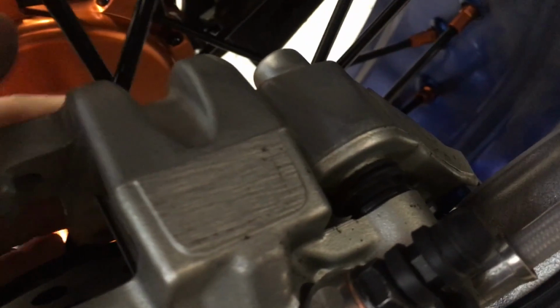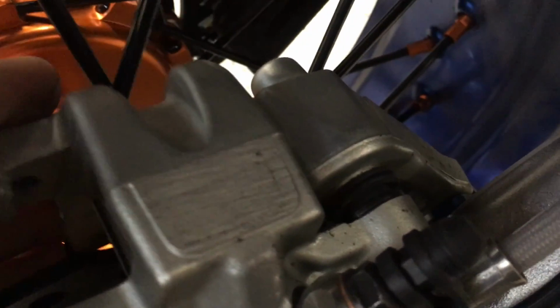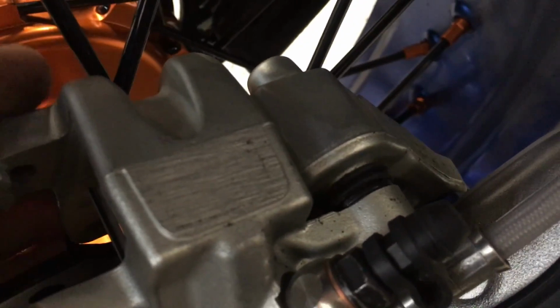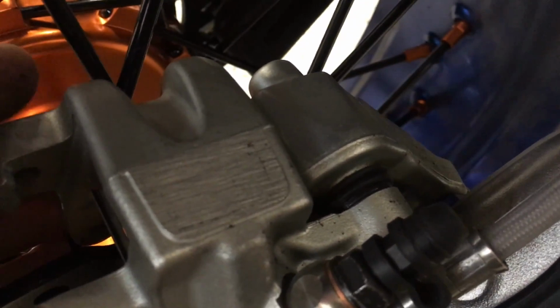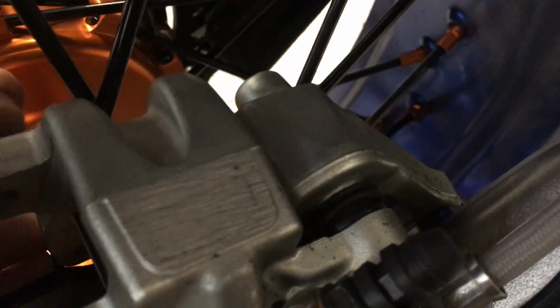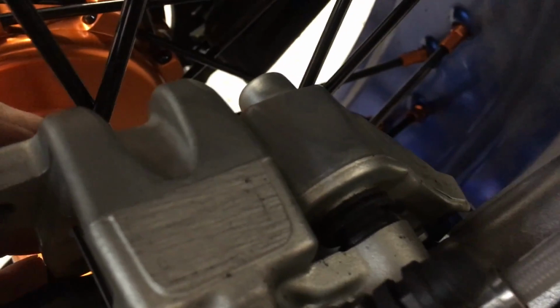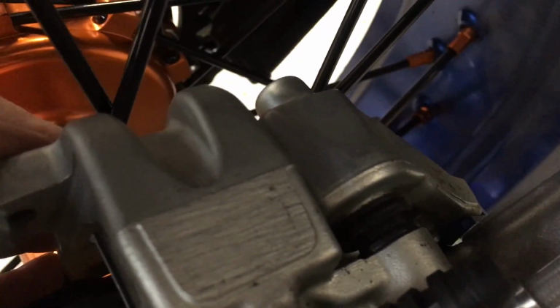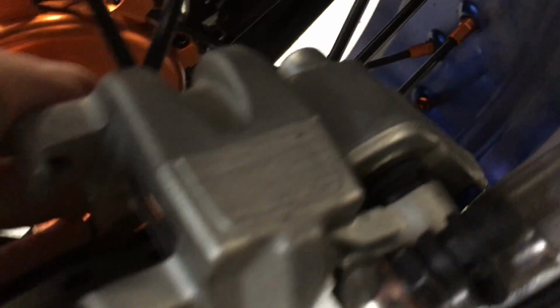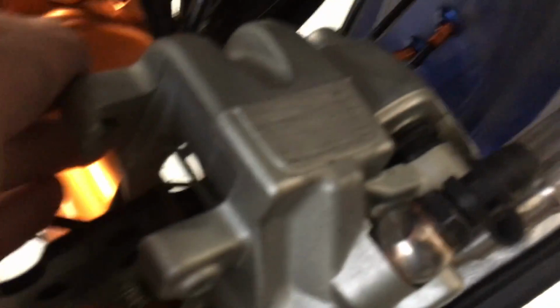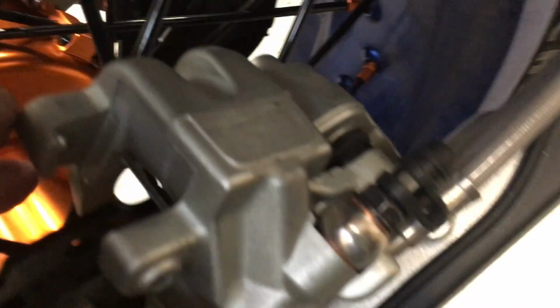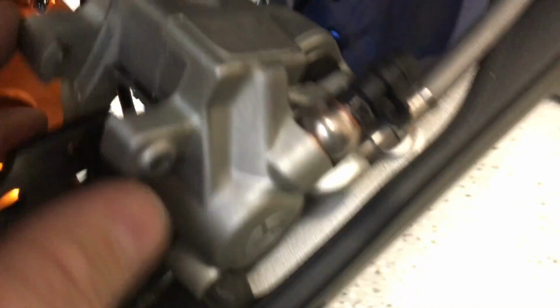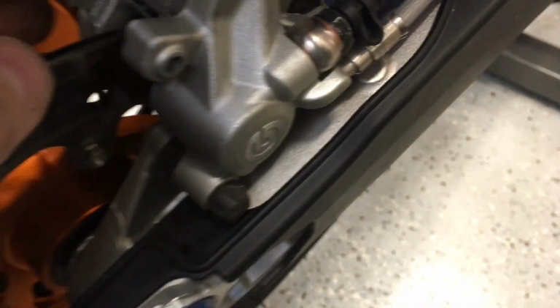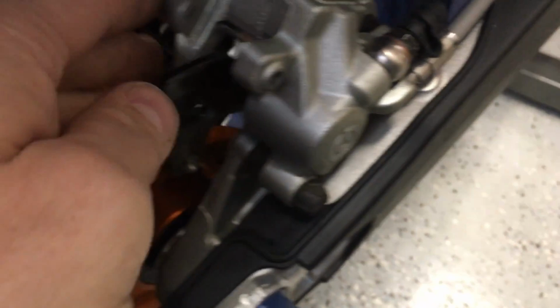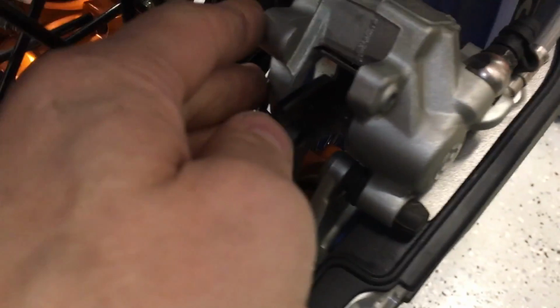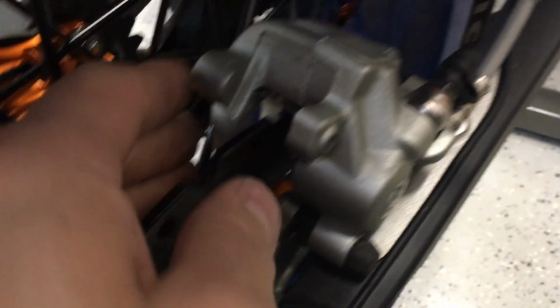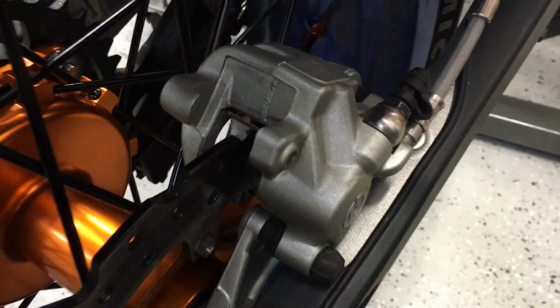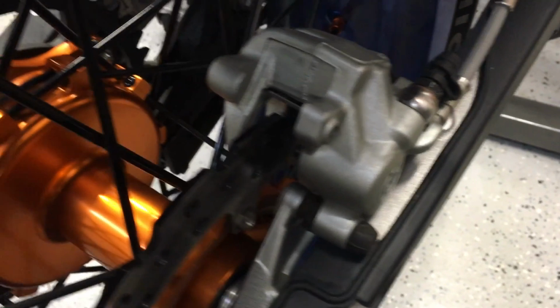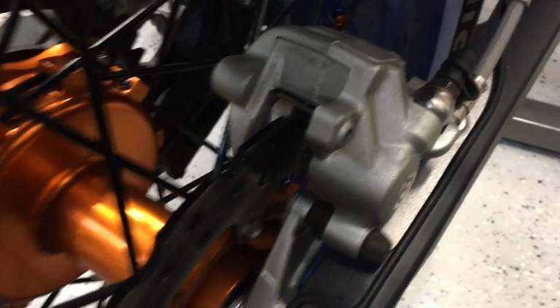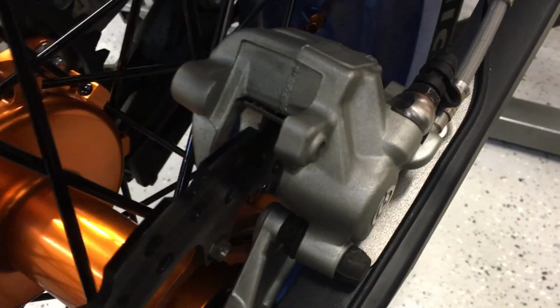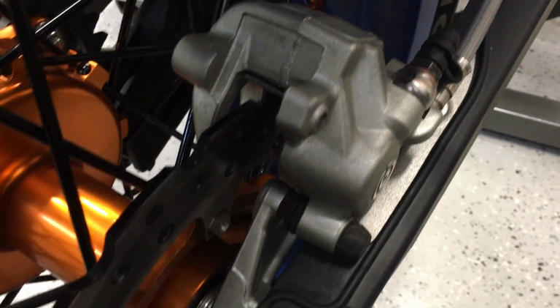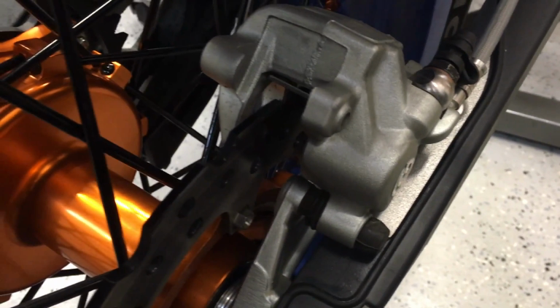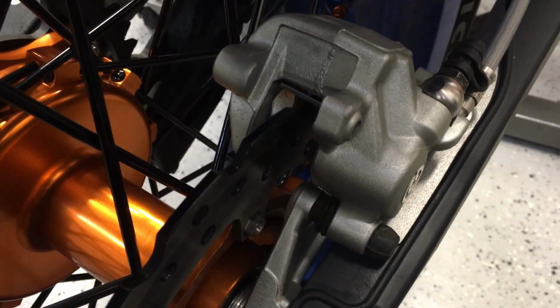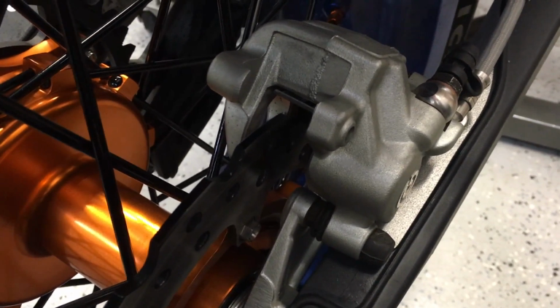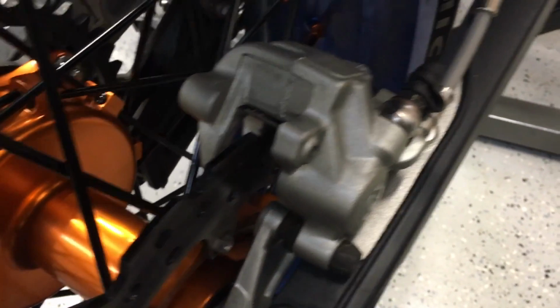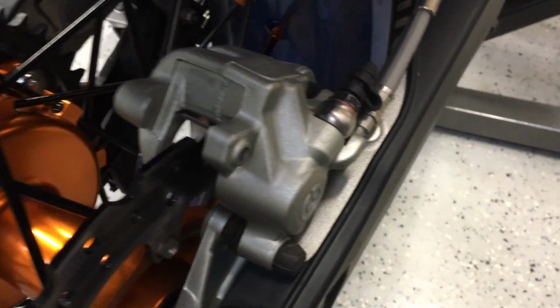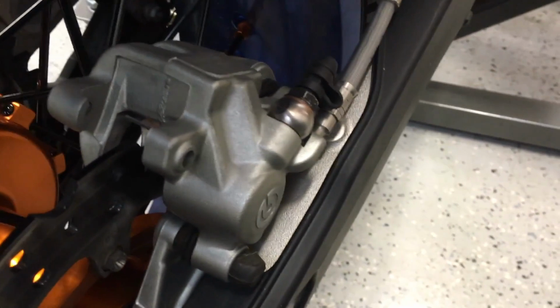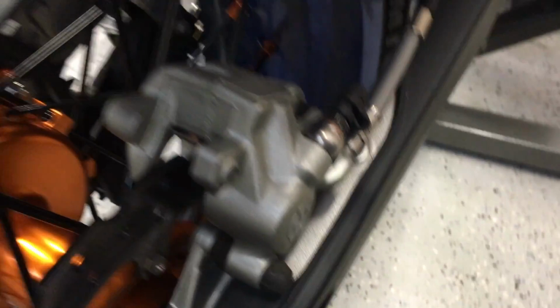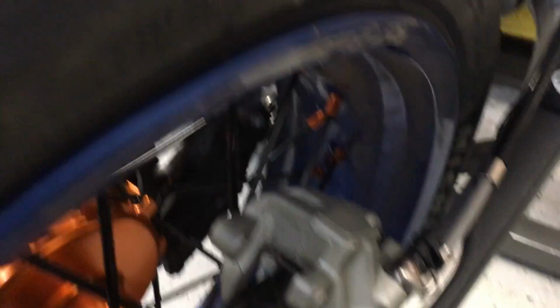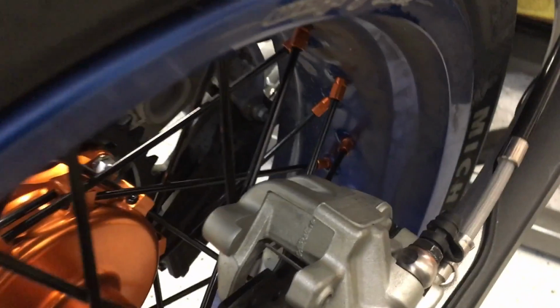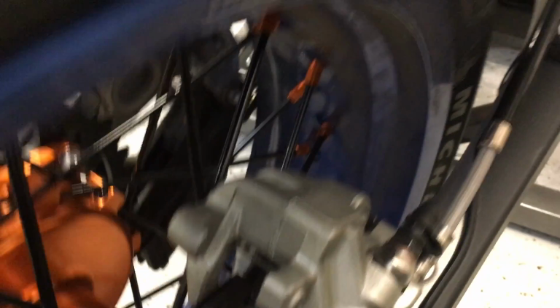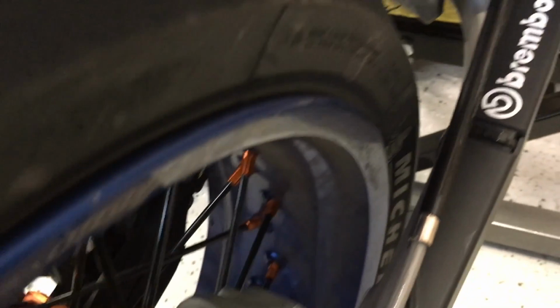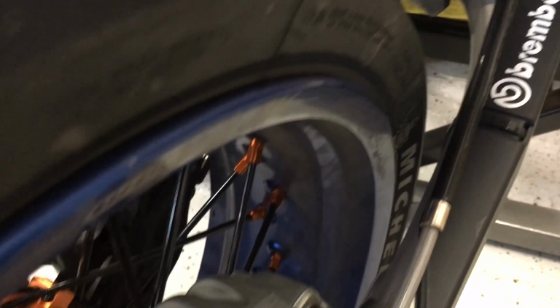It only has 300 miles on it though, so it's basically brand new. Anyway, once I lubricate those plates and put them back in, secure my pins — all the squealing should be gone.